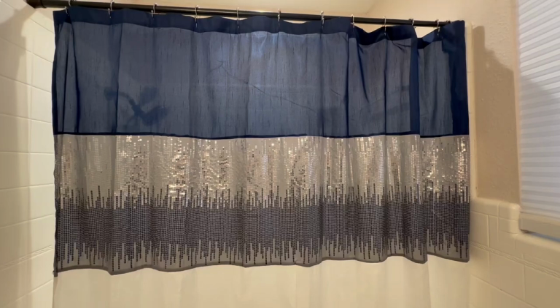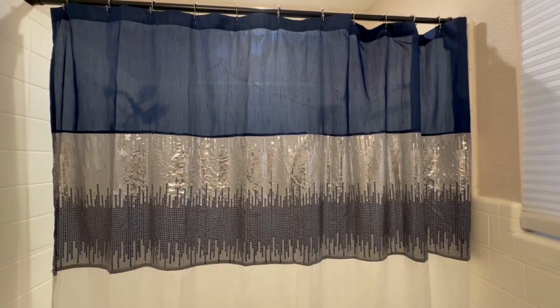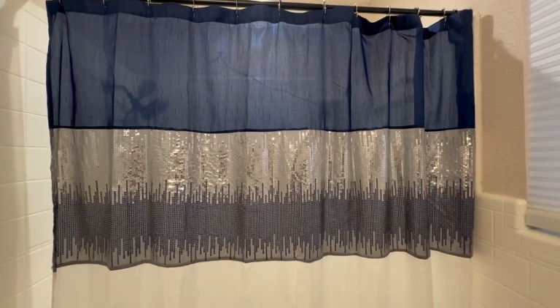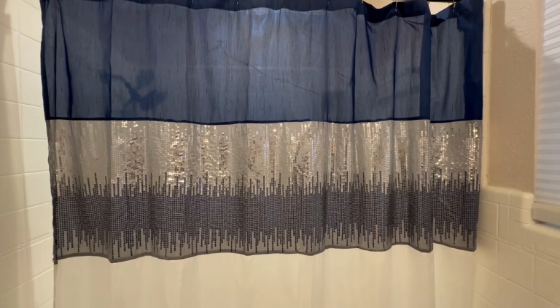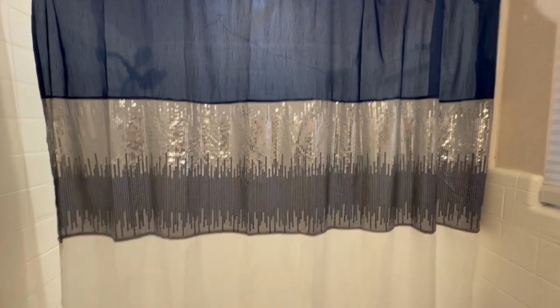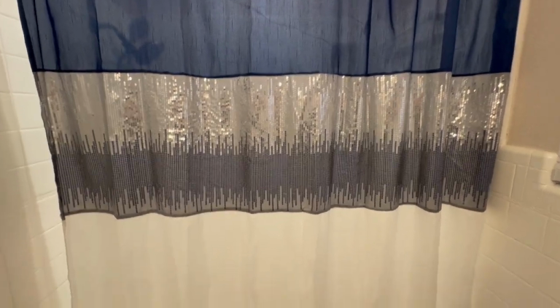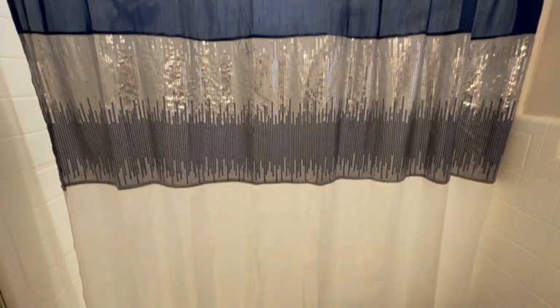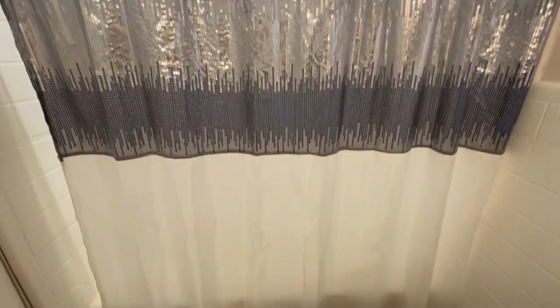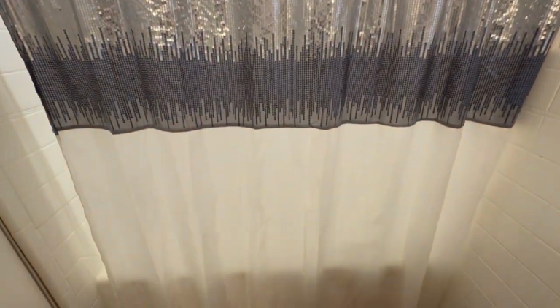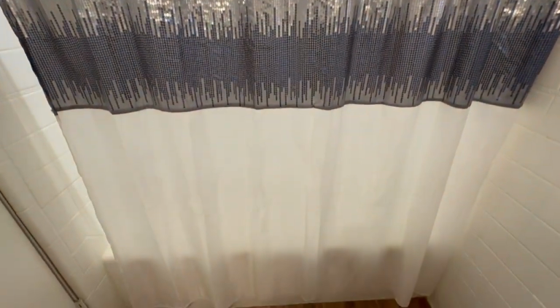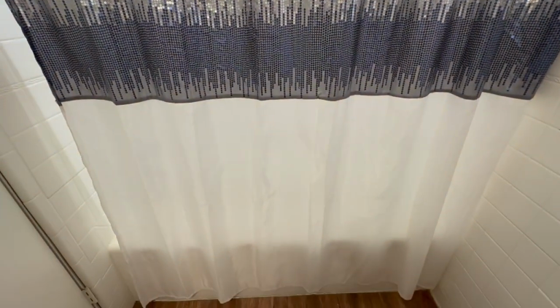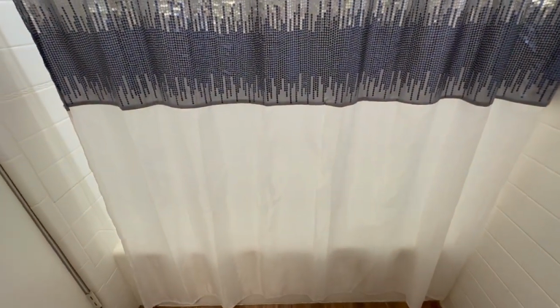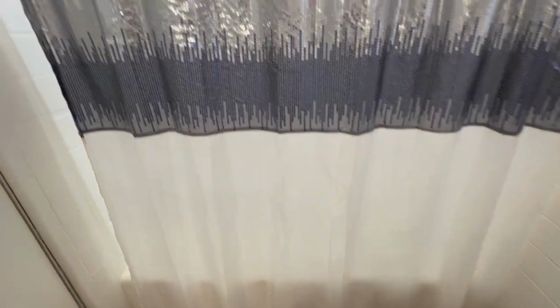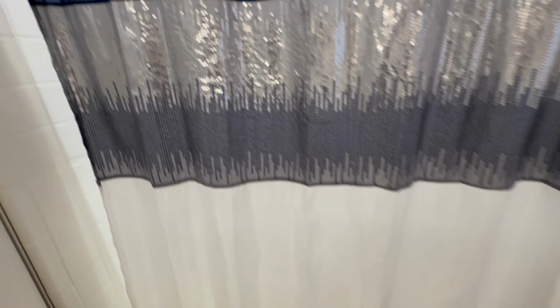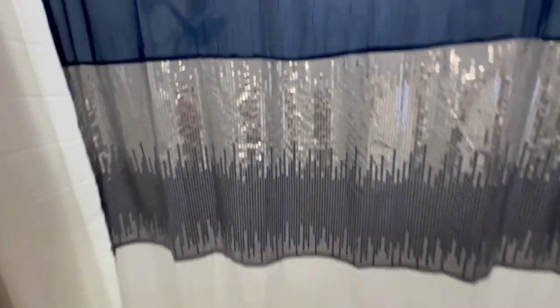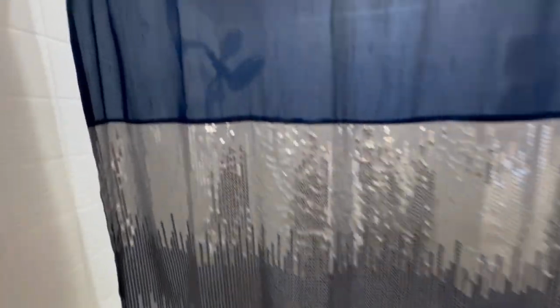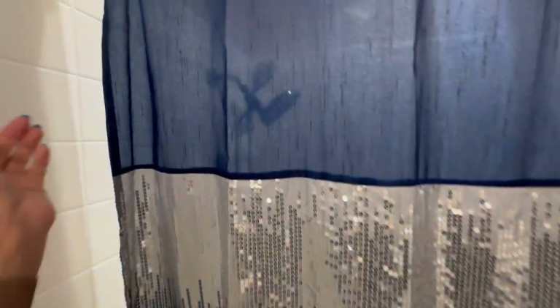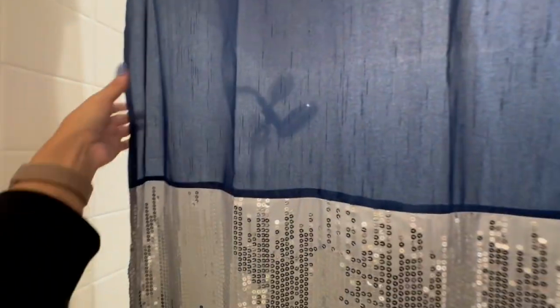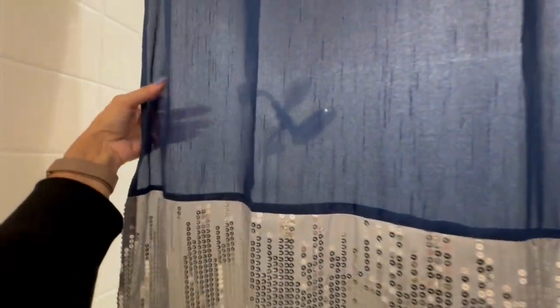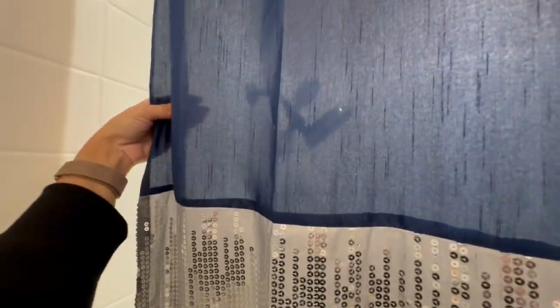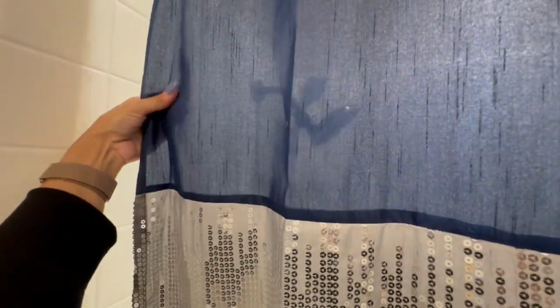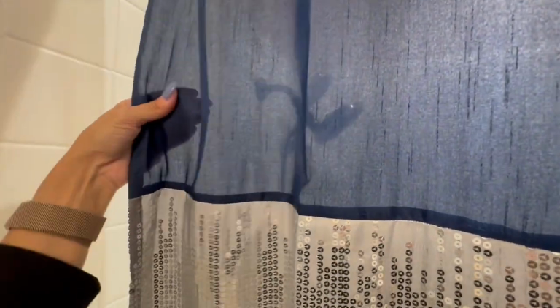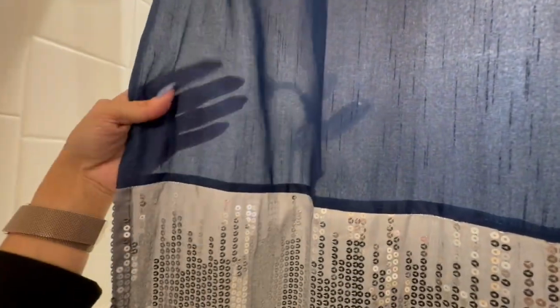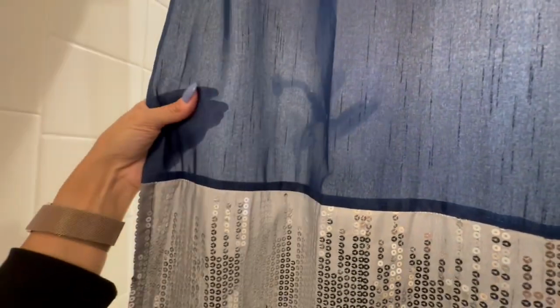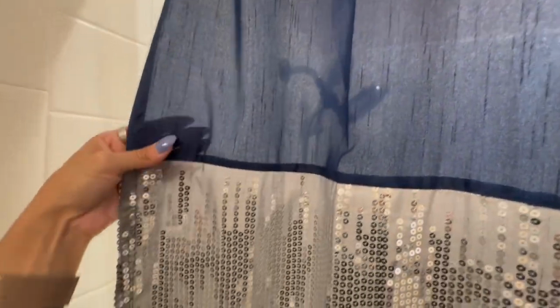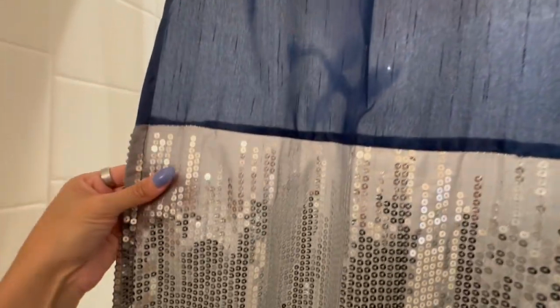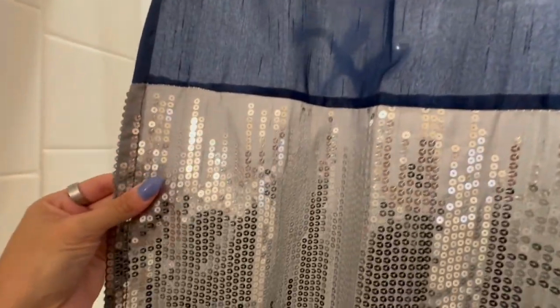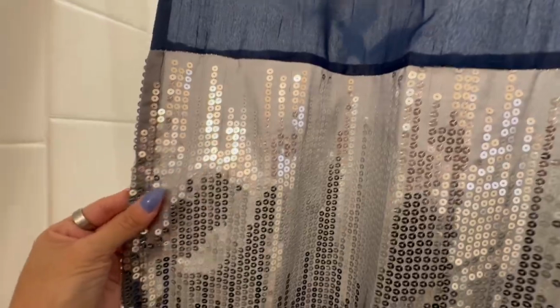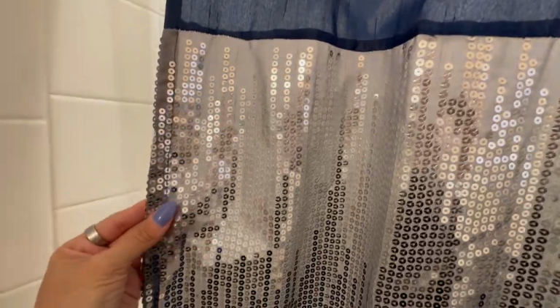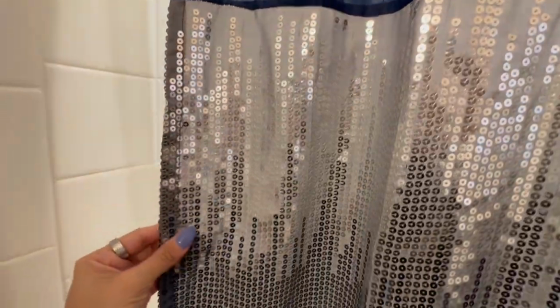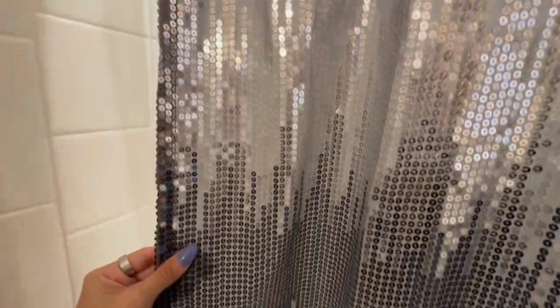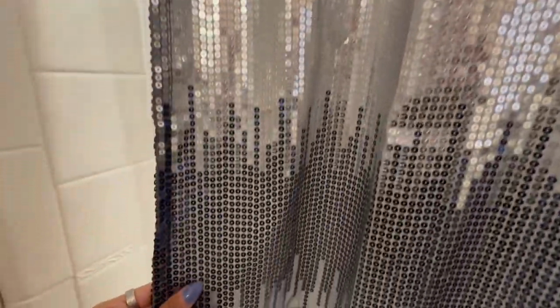This shower curtain is very beautiful. When I first saw the sequins I was thinking okay maybe this is going to end up looking cheap, but no, it's very beautiful. It's actually a faux silk material so it is very nice and just lush. It's very luxurious.